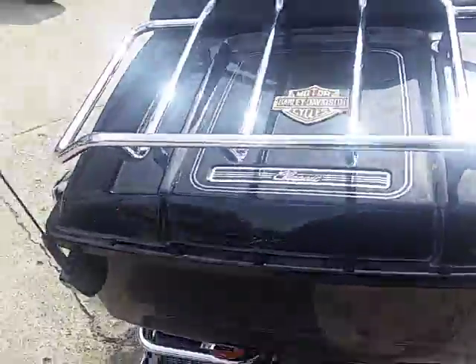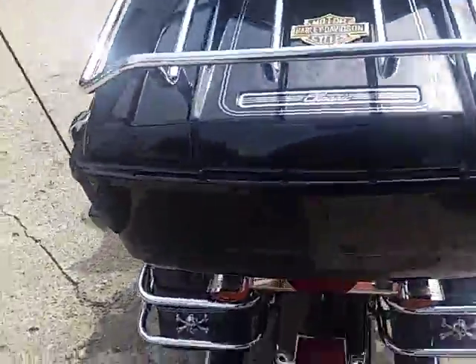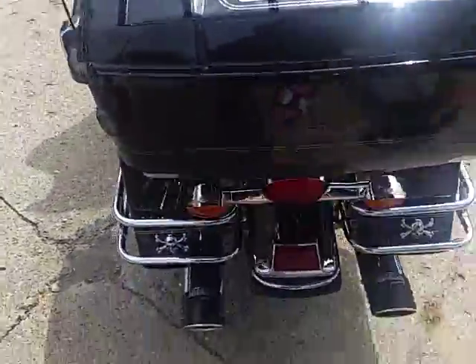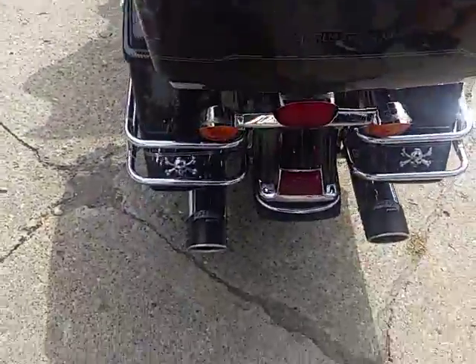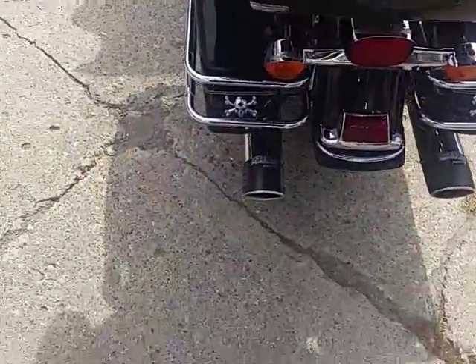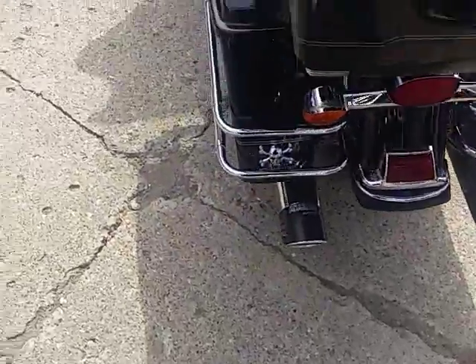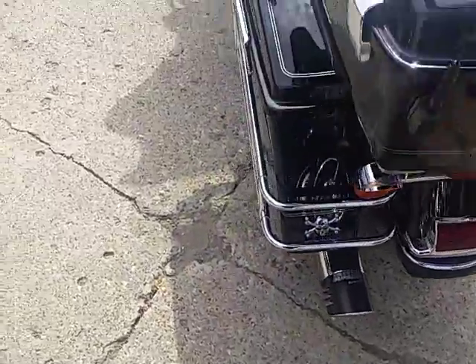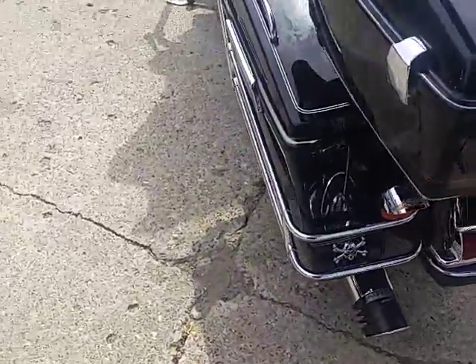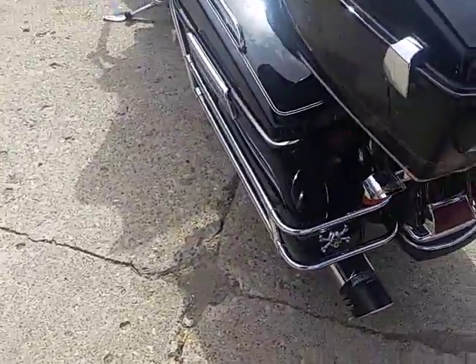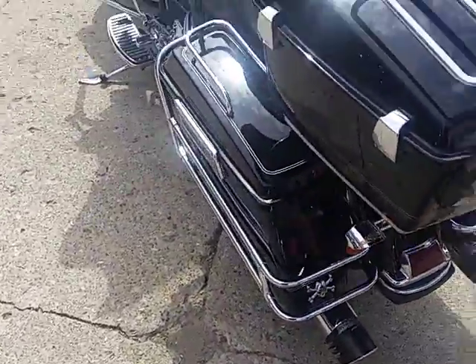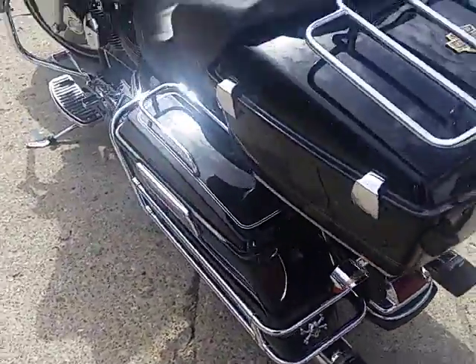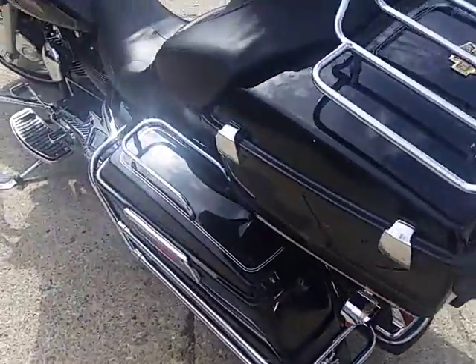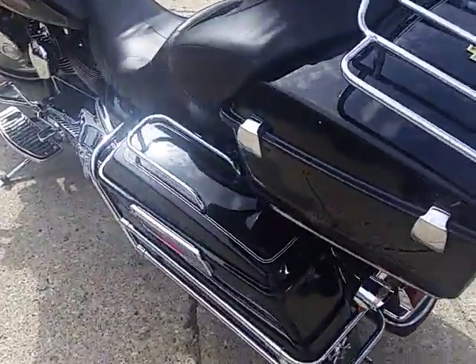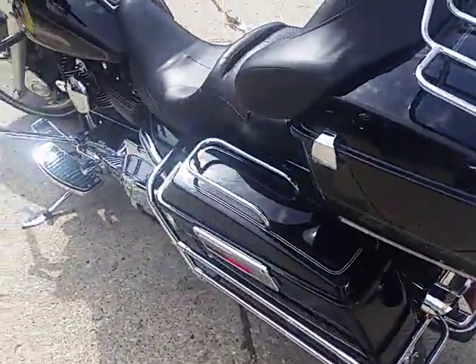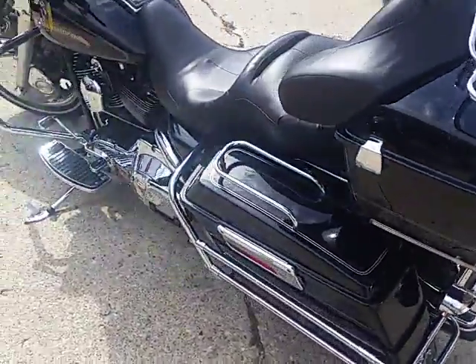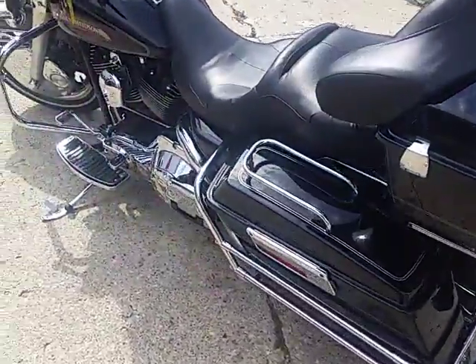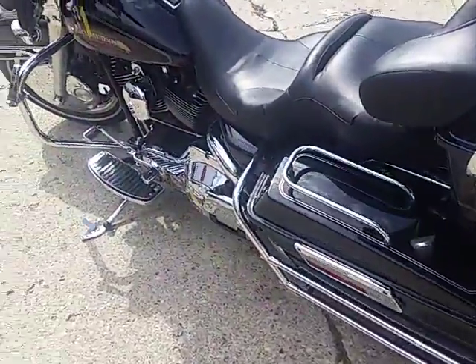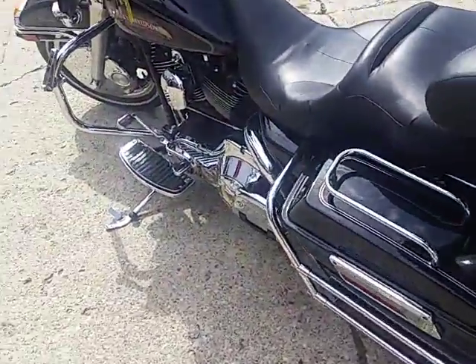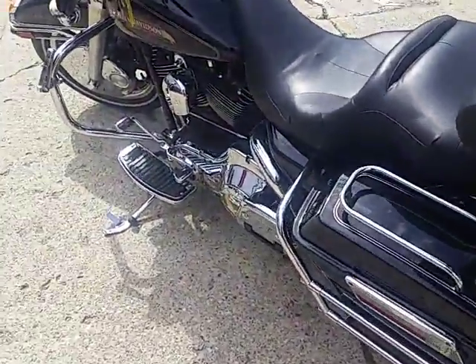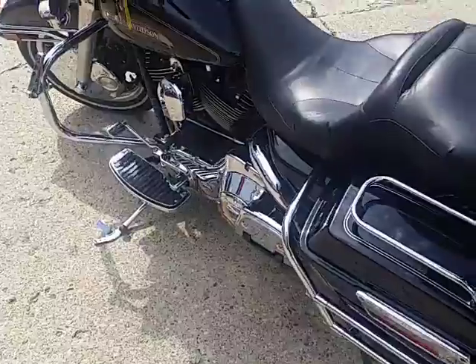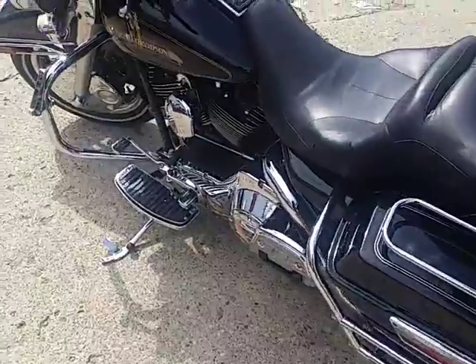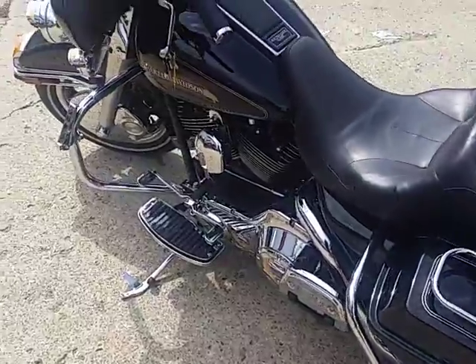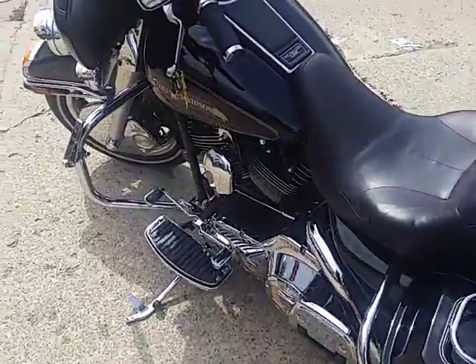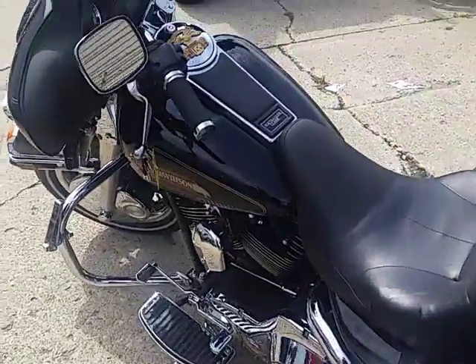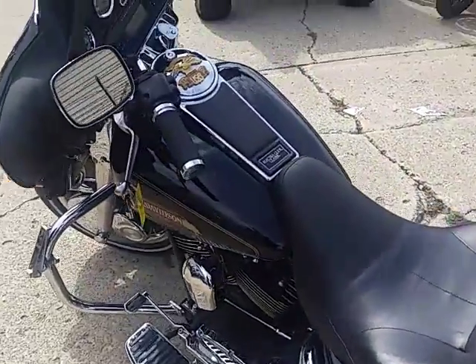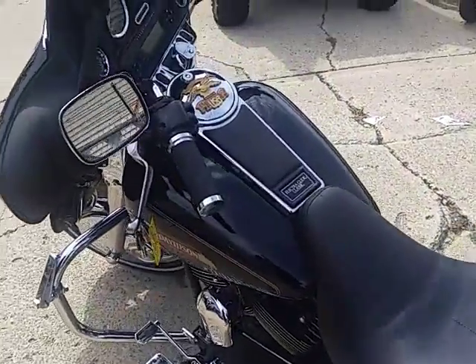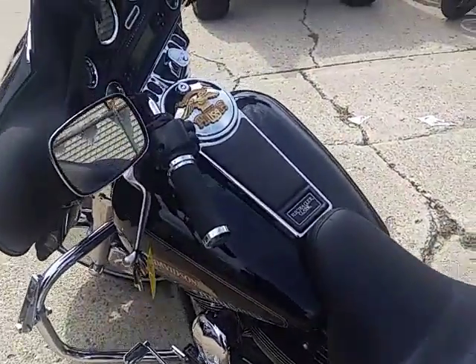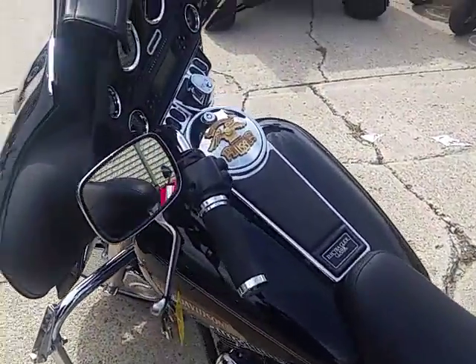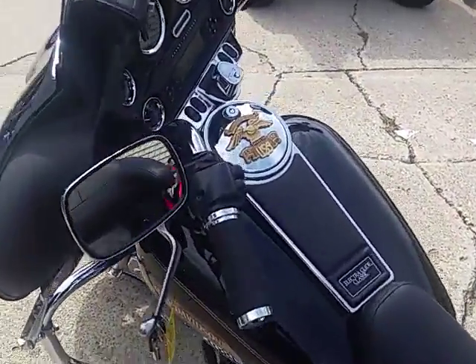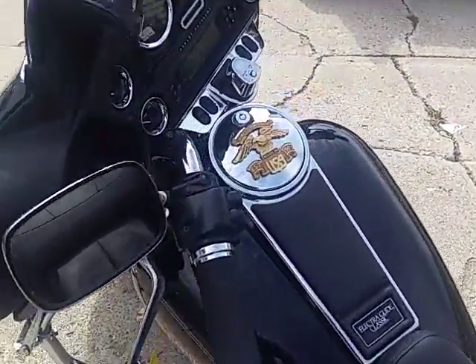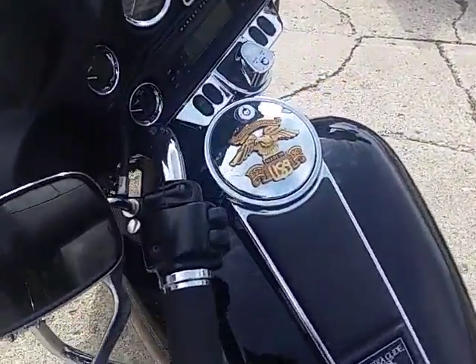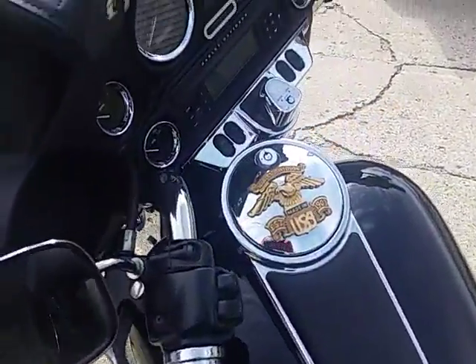It's a clean bike, comes in vivid black with tons of chrome. It's got the Freedom Performance racing exhaust, makes this Harley sound as cool as it looks. It's a great bike for $8,999.